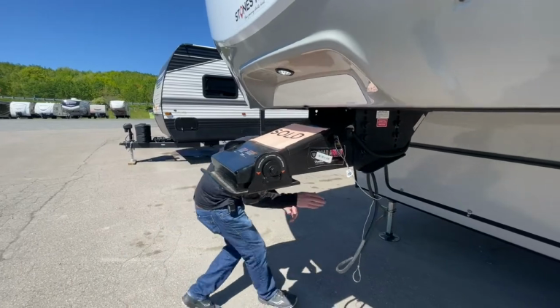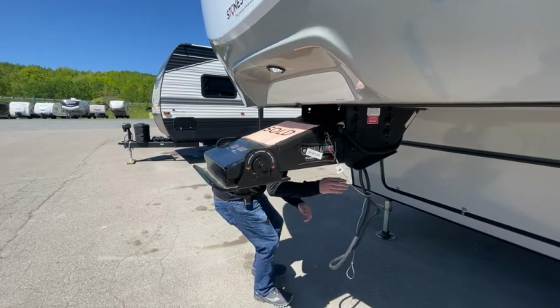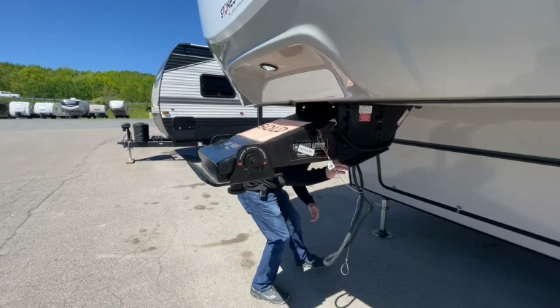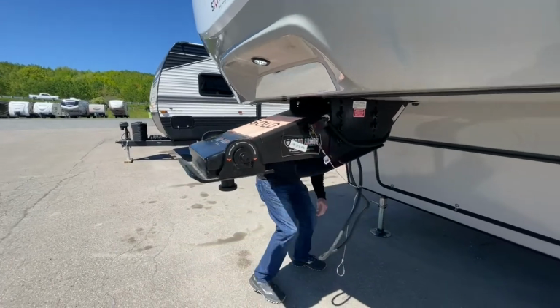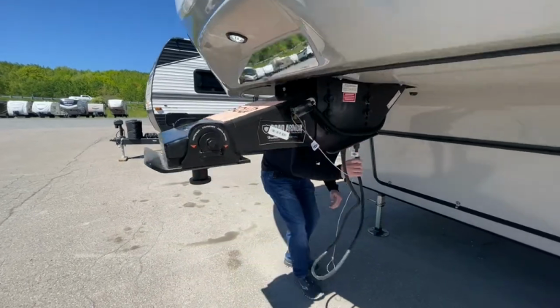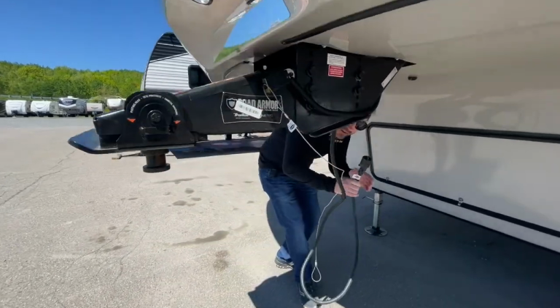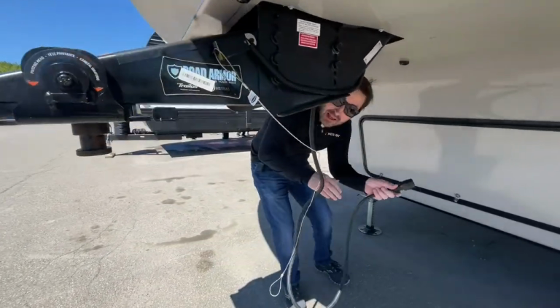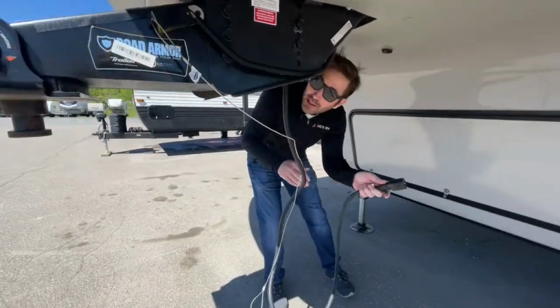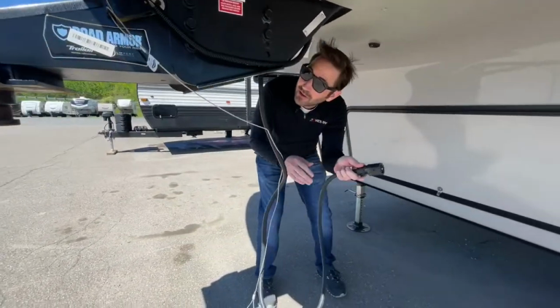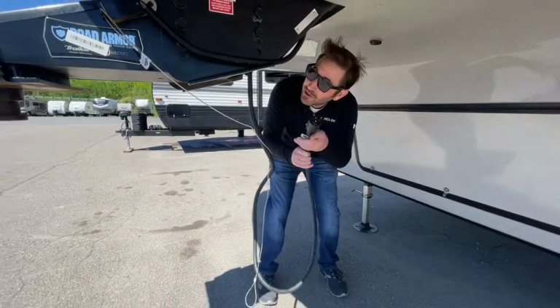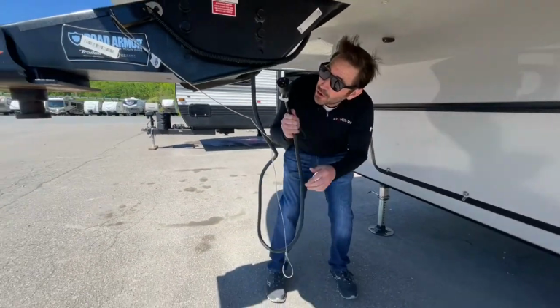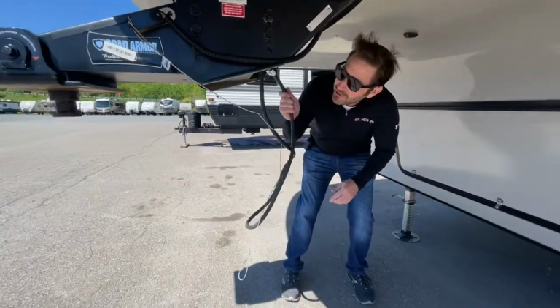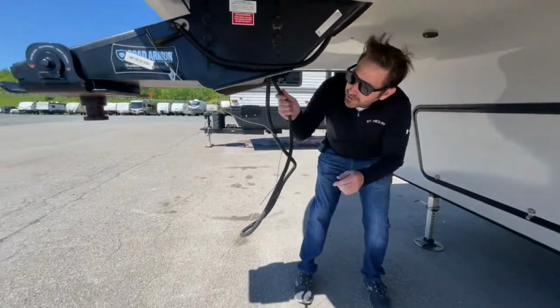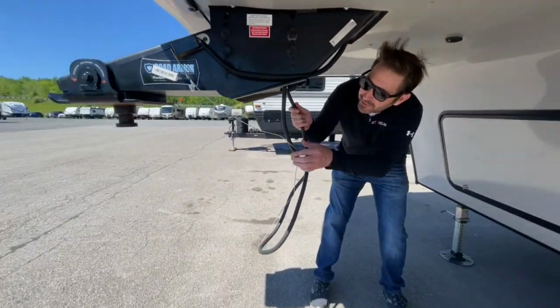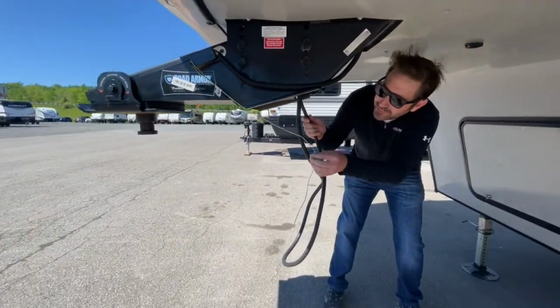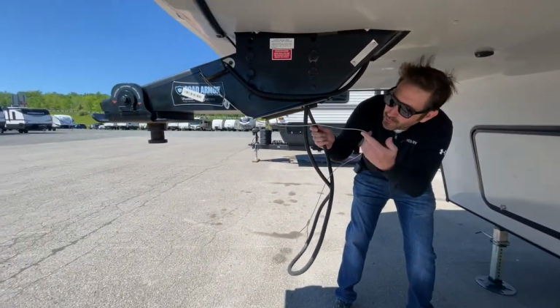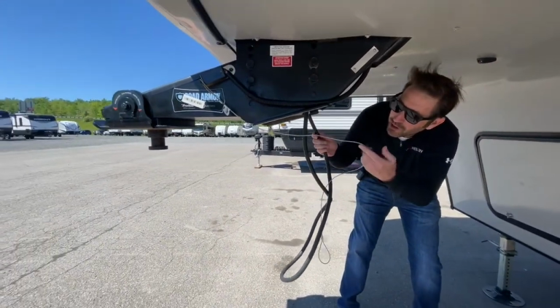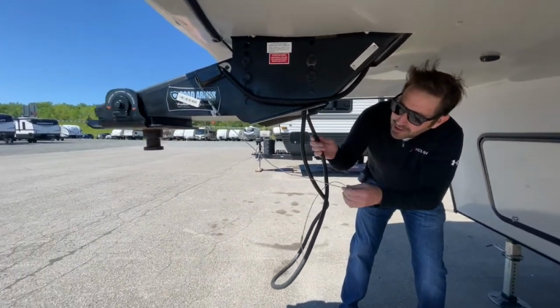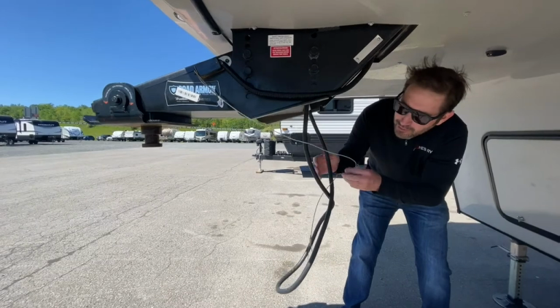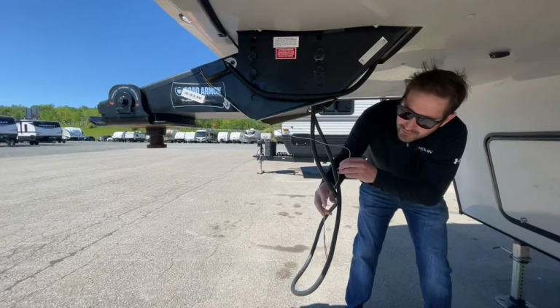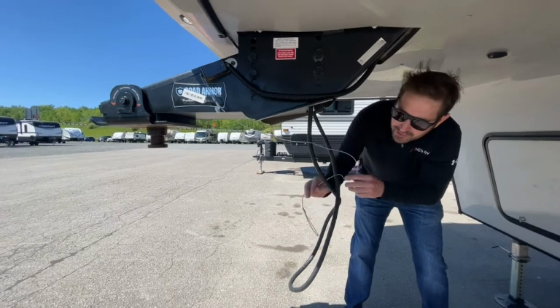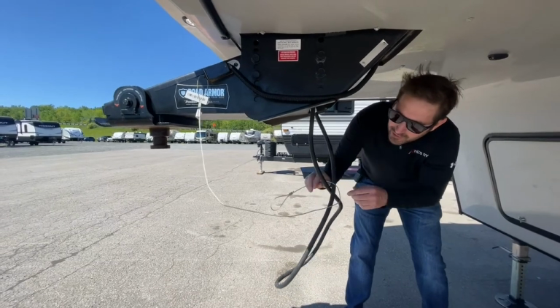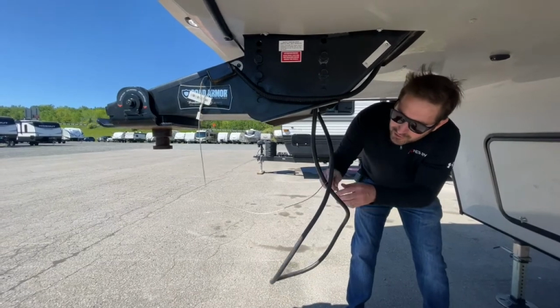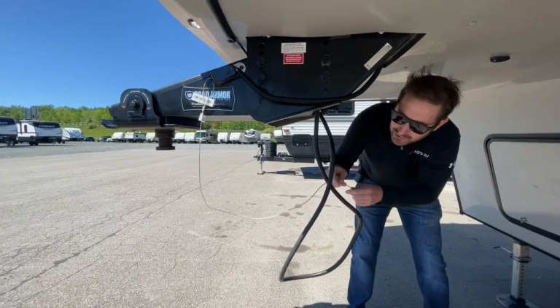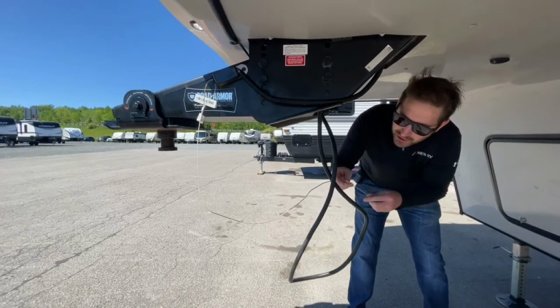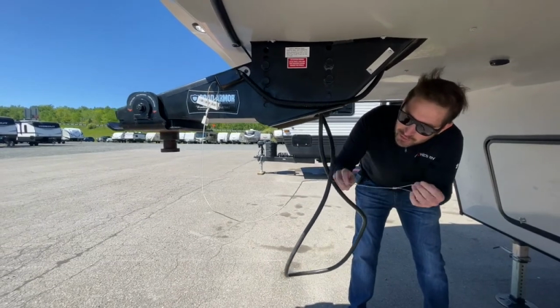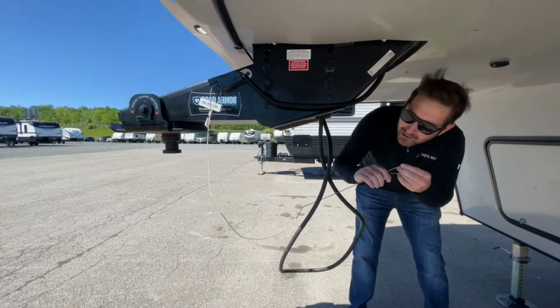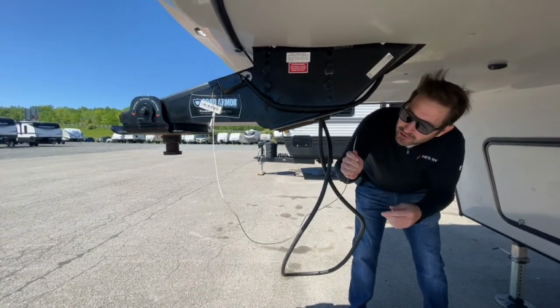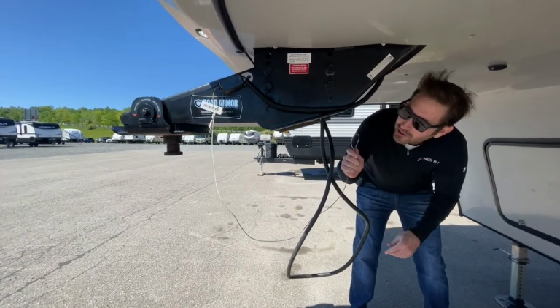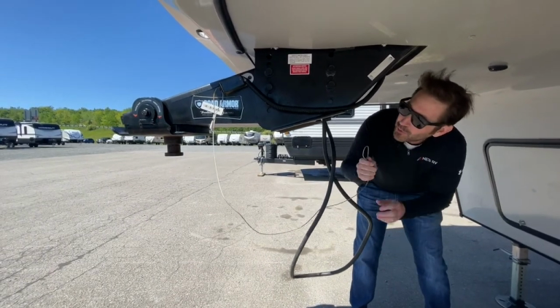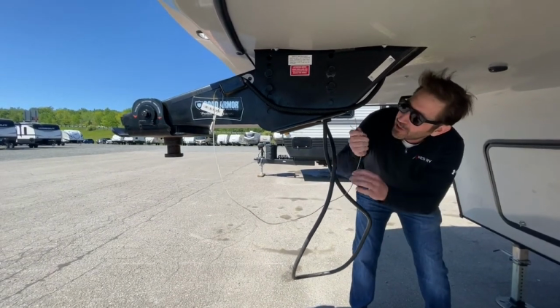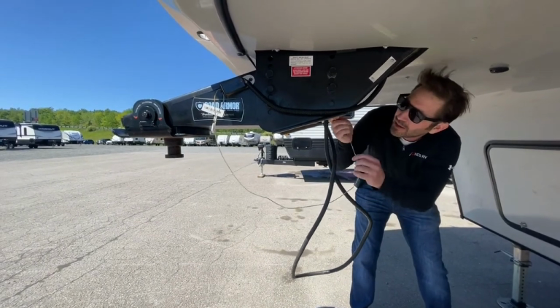Under here we have the cable that will hook up to your towing vehicle — the breakaway cable. Make sure that there's a charge in your battery when you're hooking up your breakaway cable.